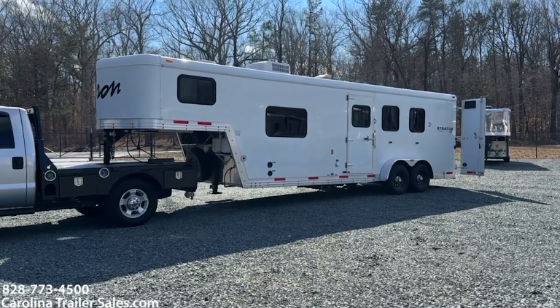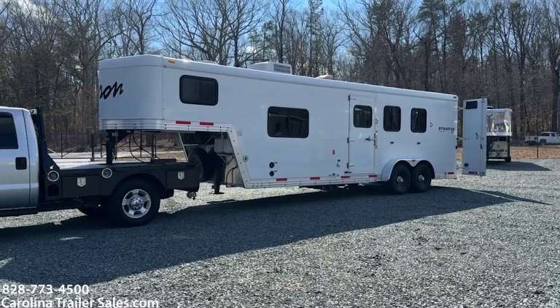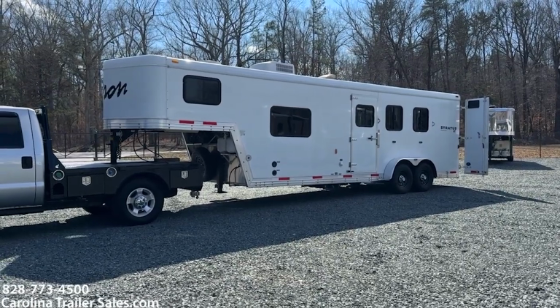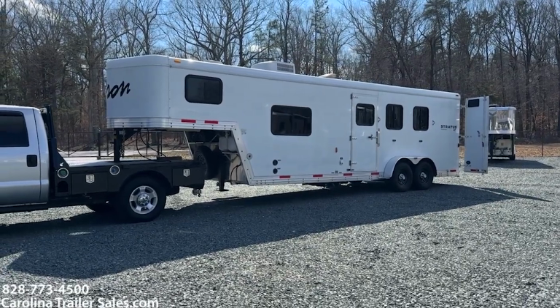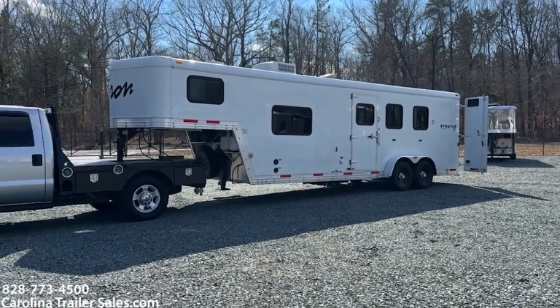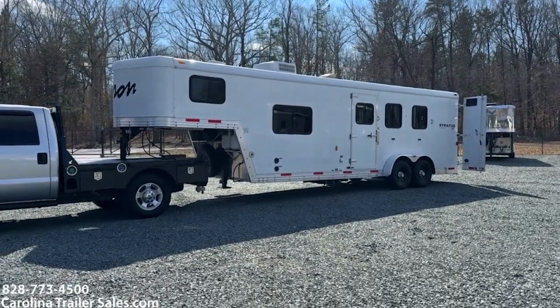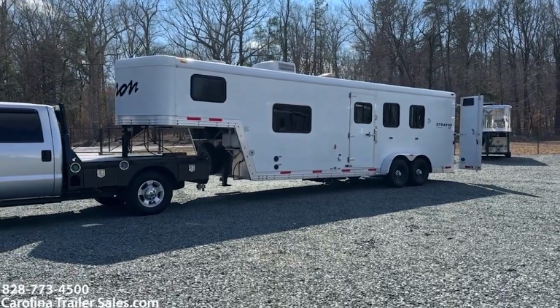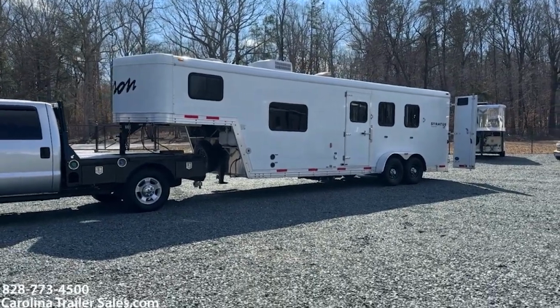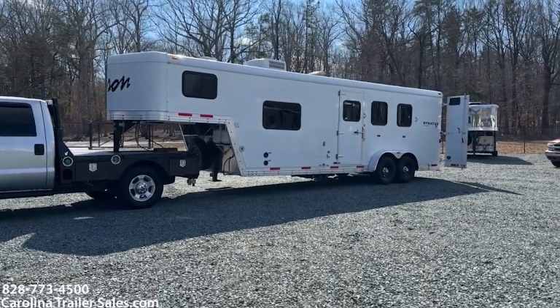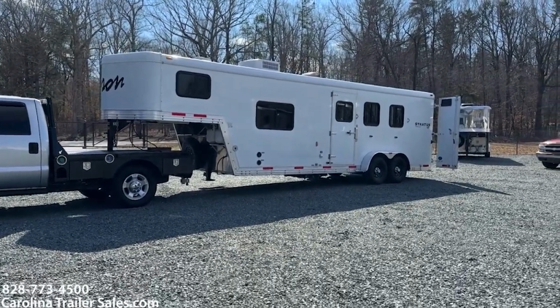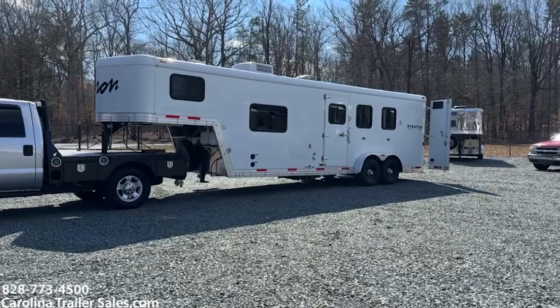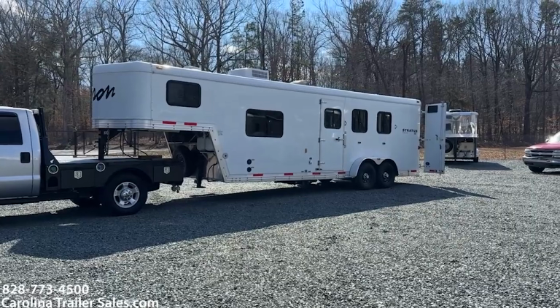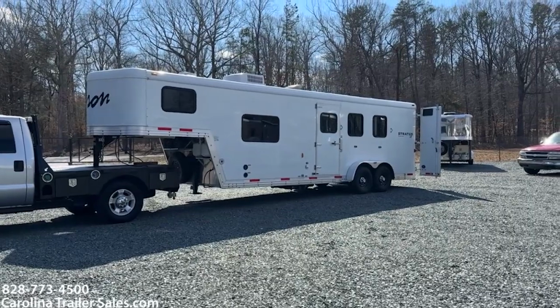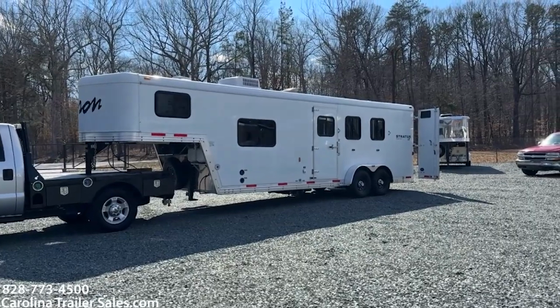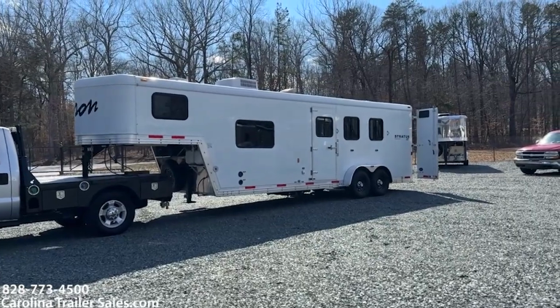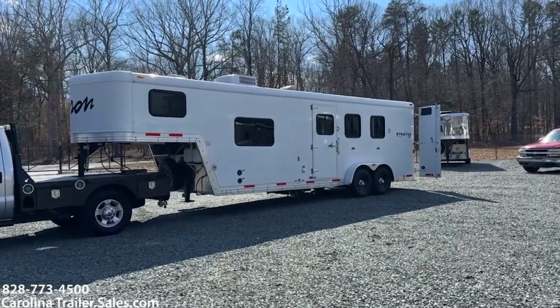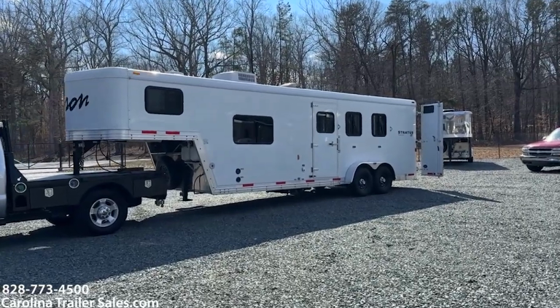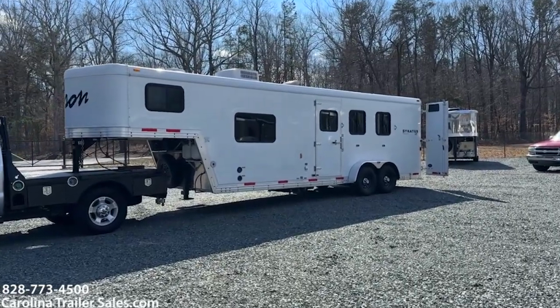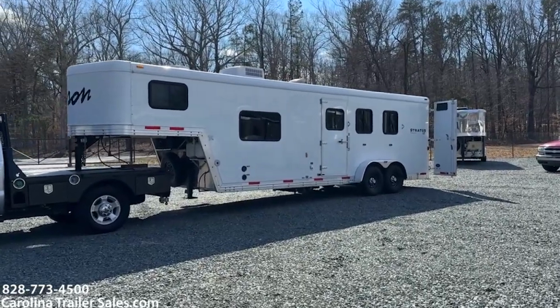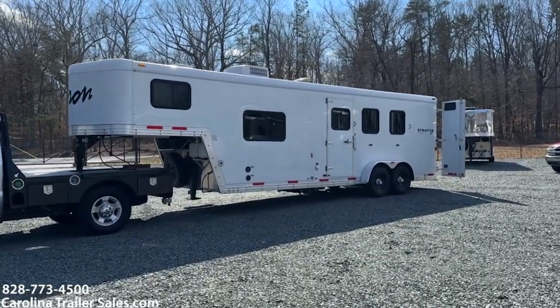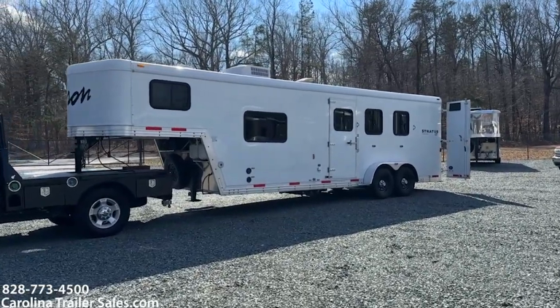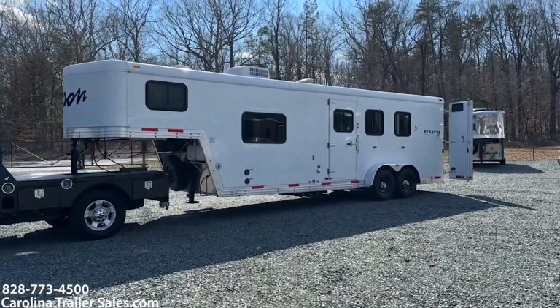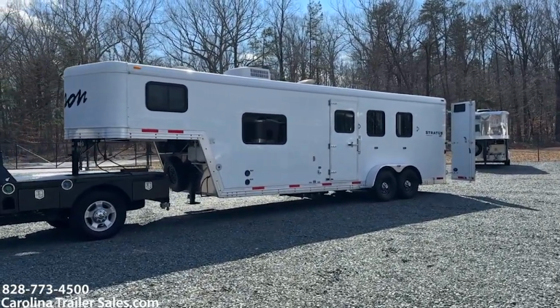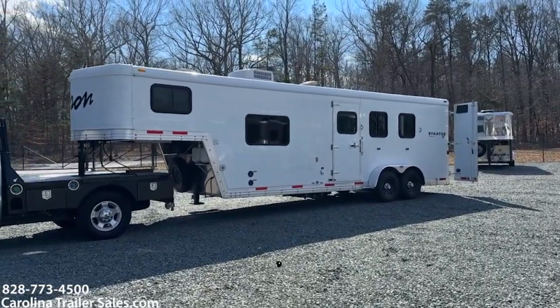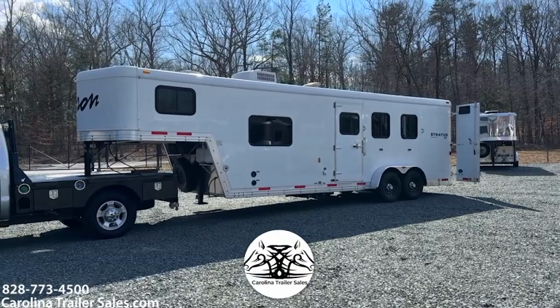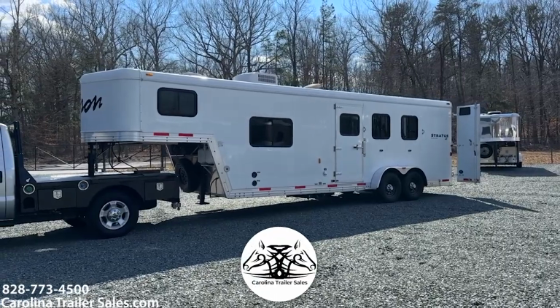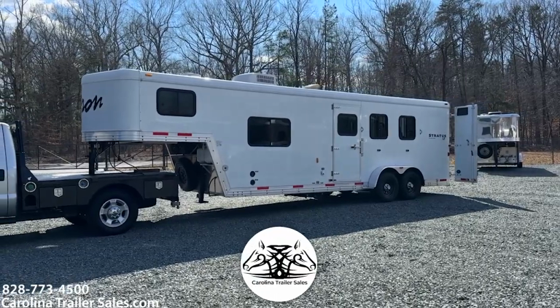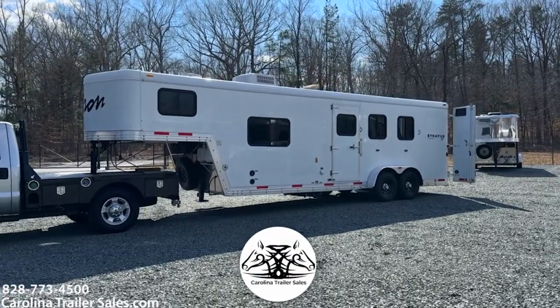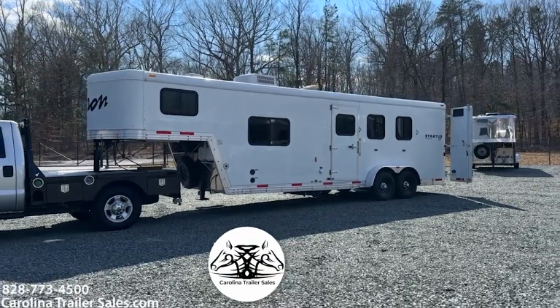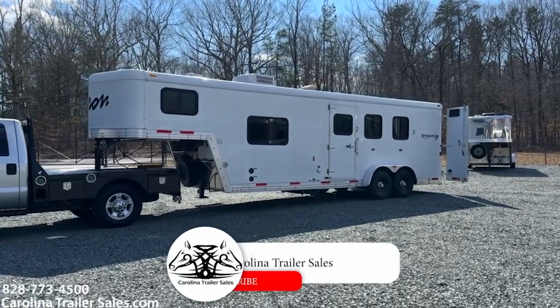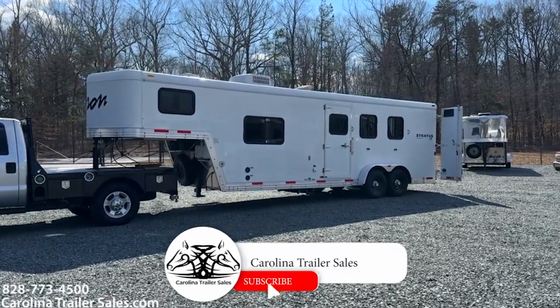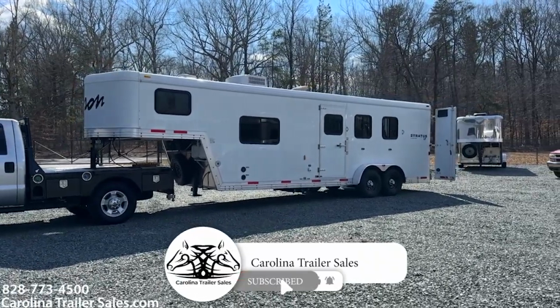Hey y'all, it's Ashley, Carolina Trailer Sales, carolinatrailersales.com. We're located in Pine Hall, North Carolina. We are by appointment only and the best way to reach me is 828-773-4500.